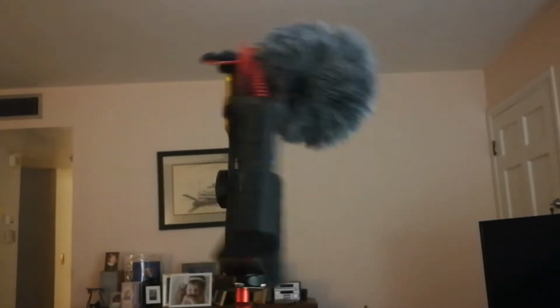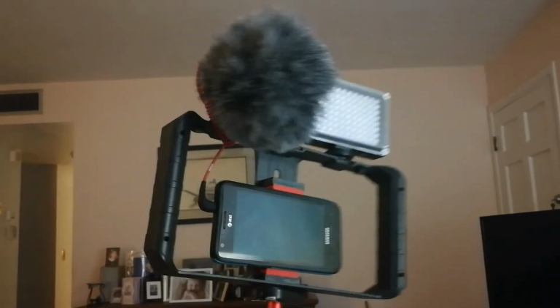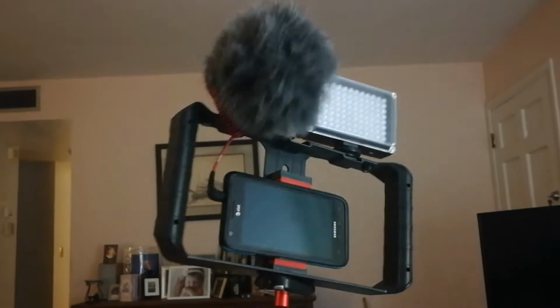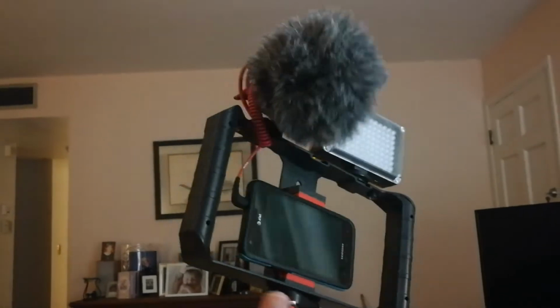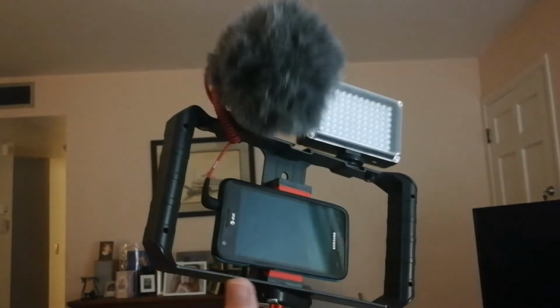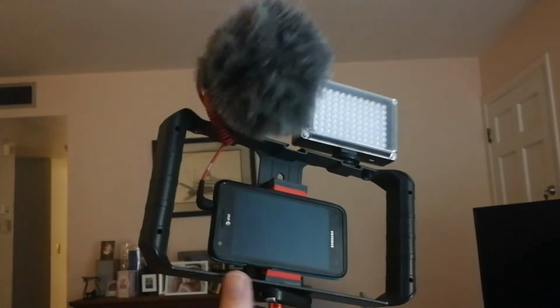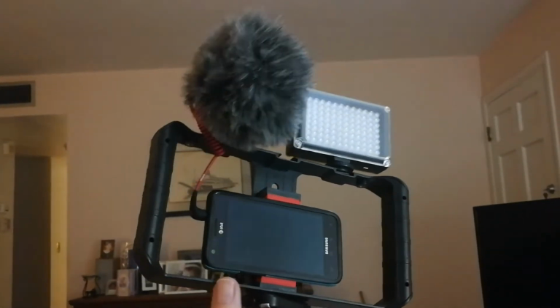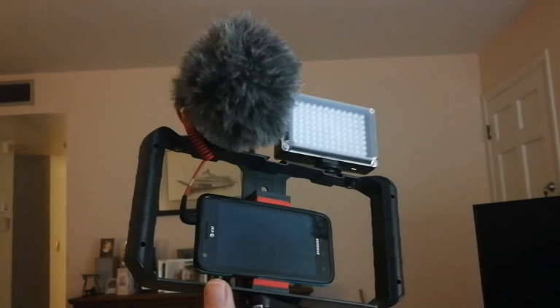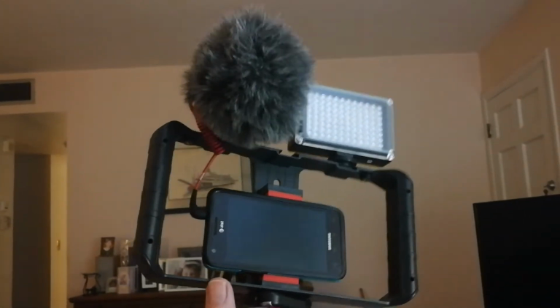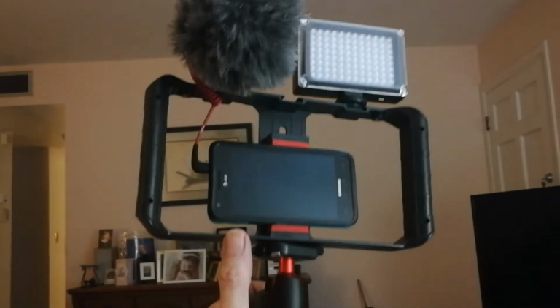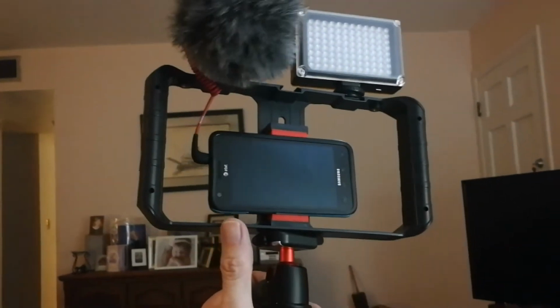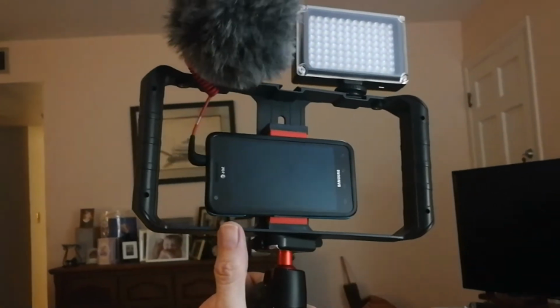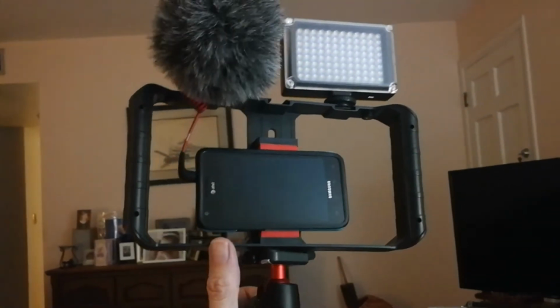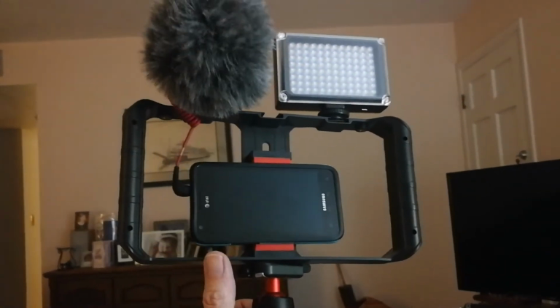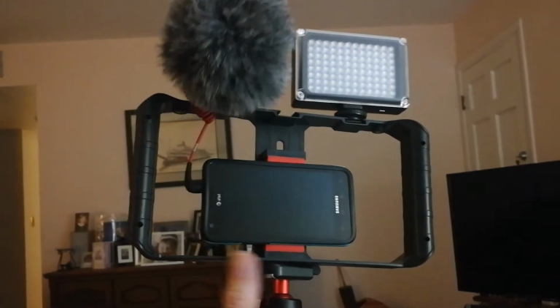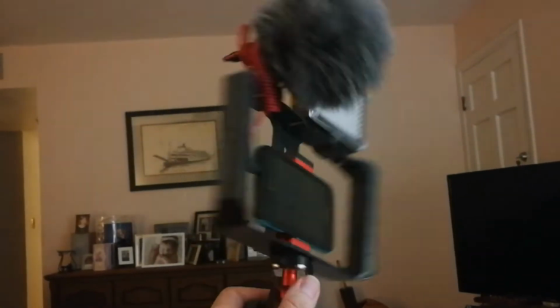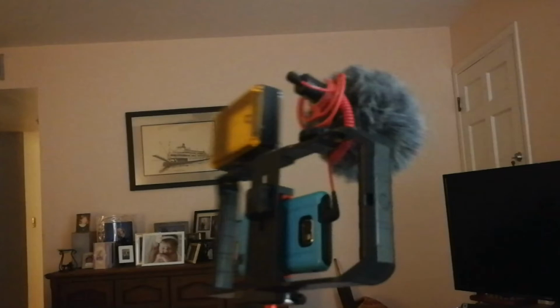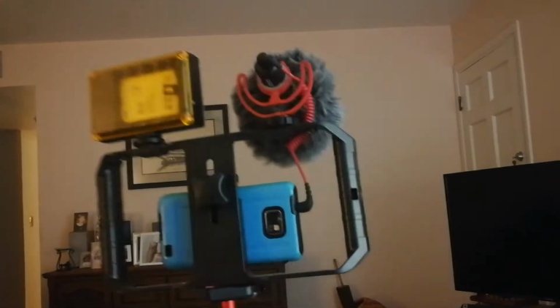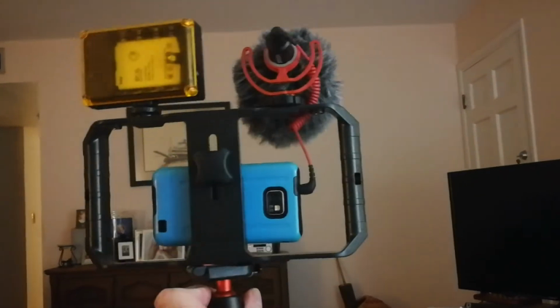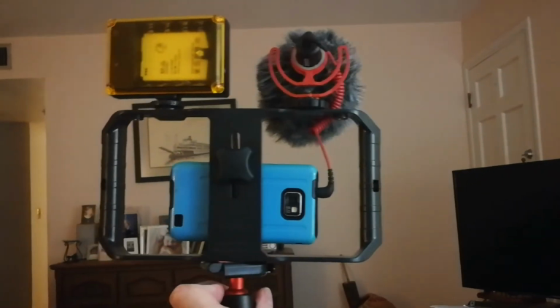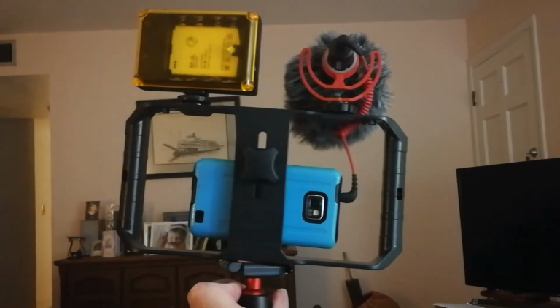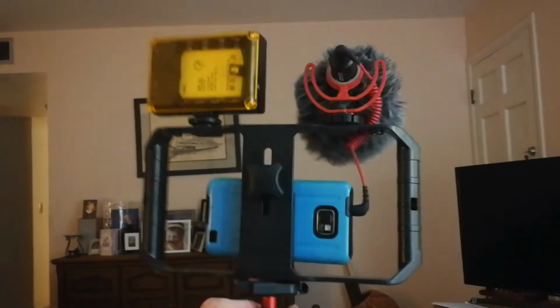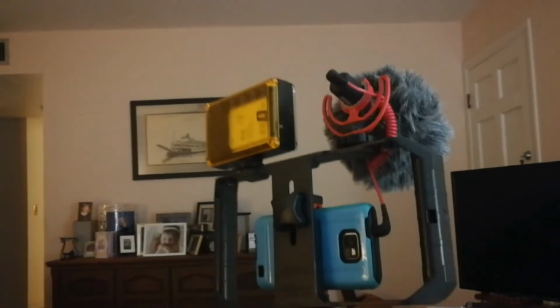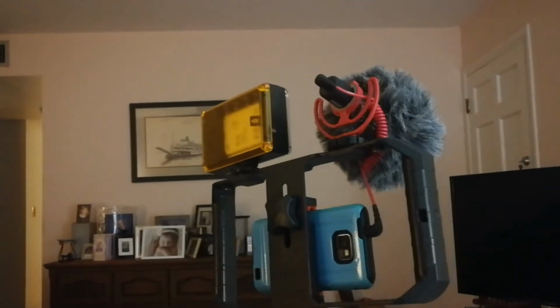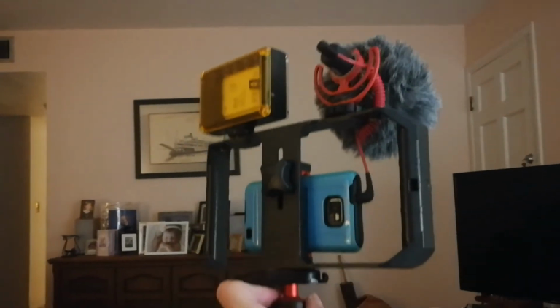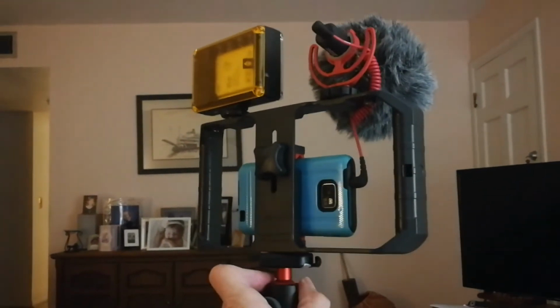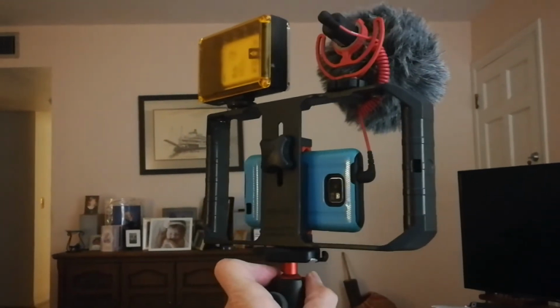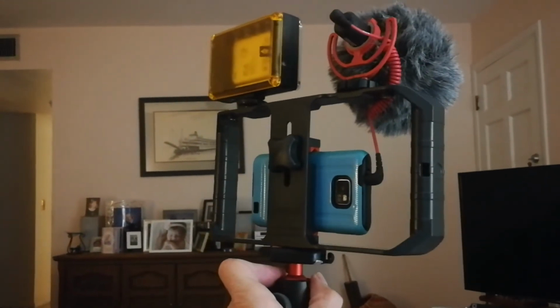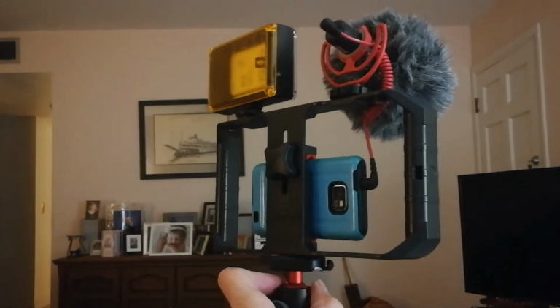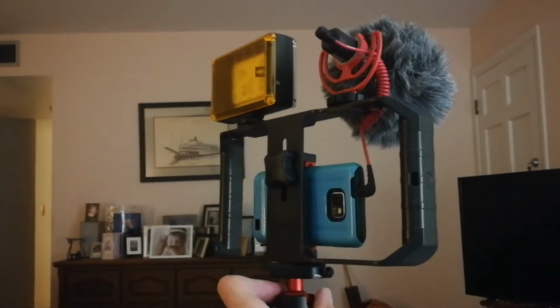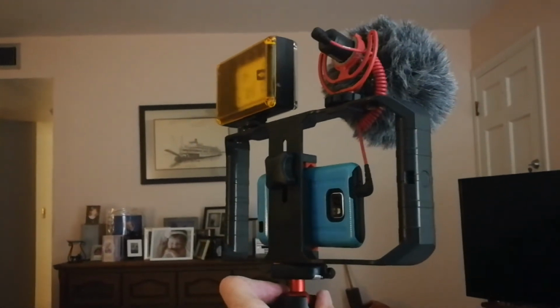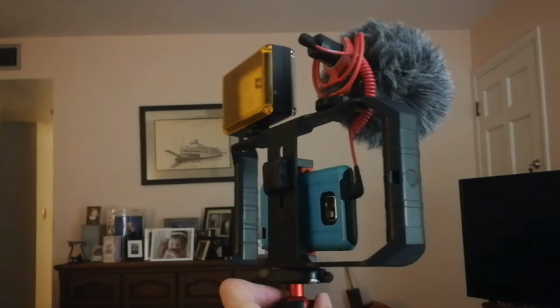The frame itself — this Ulanzi frame — is only 12 bucks, but it's got a very strong clamp to hold the phone, and then that big nut on the back that locks it down.